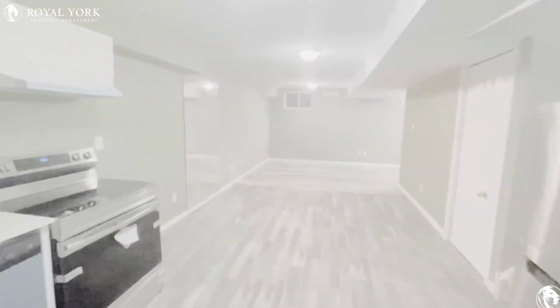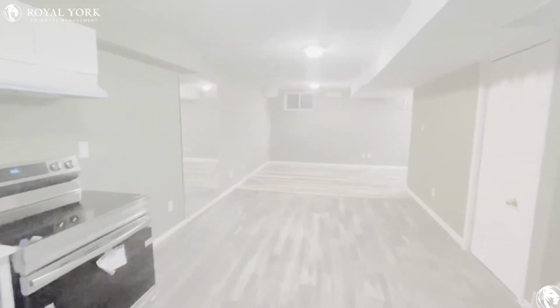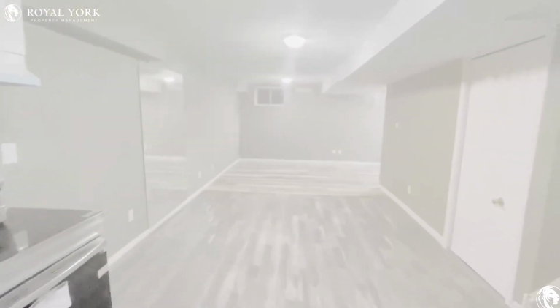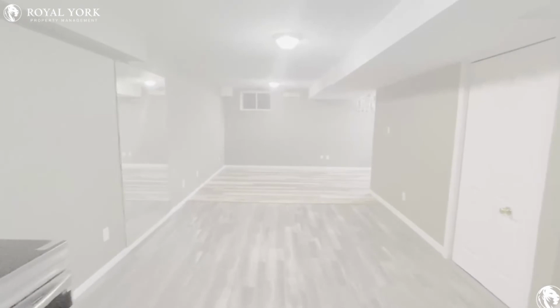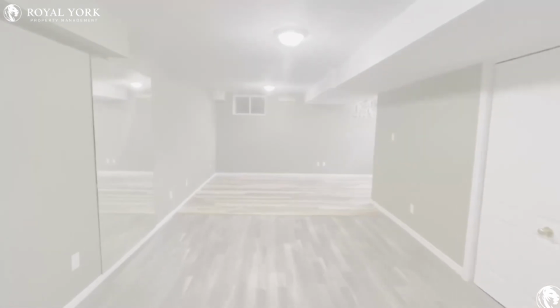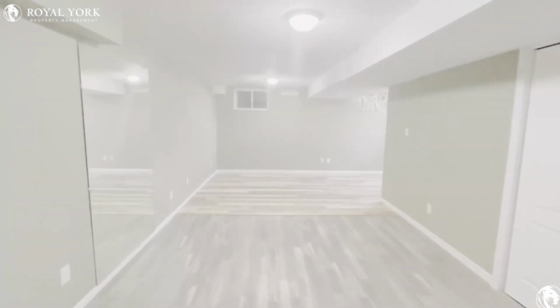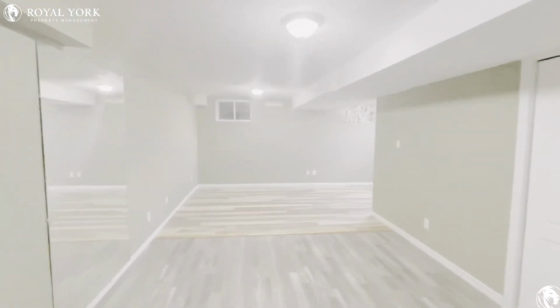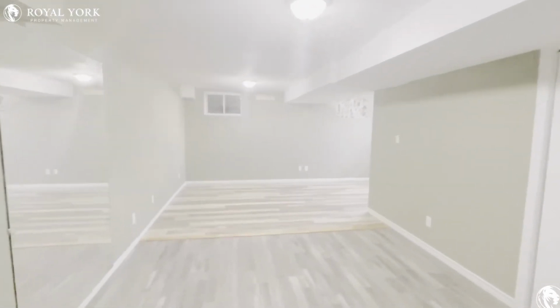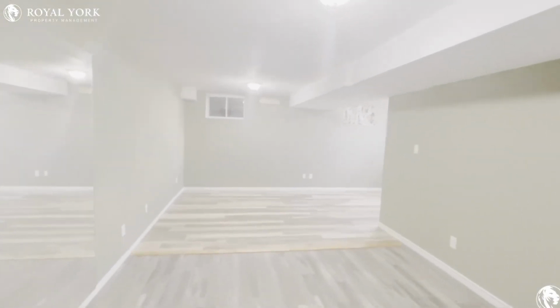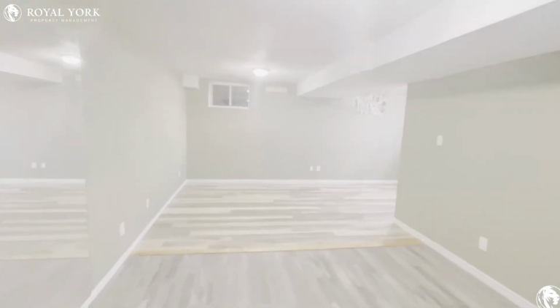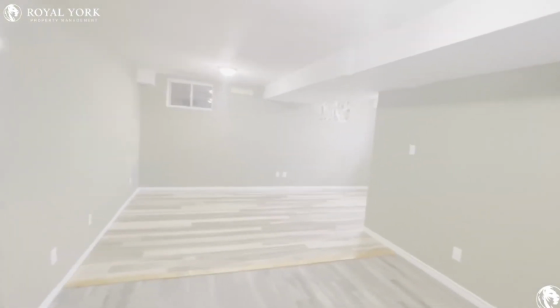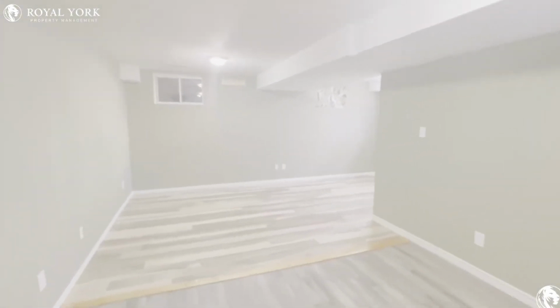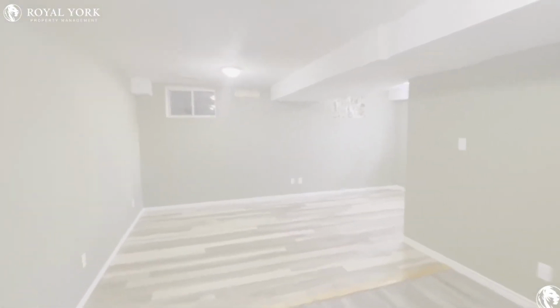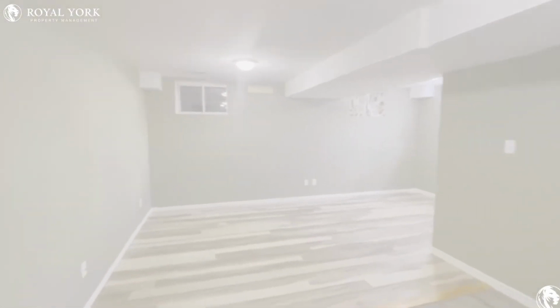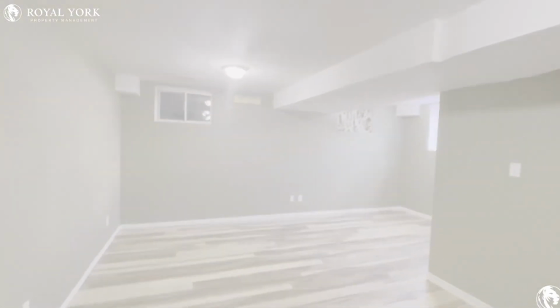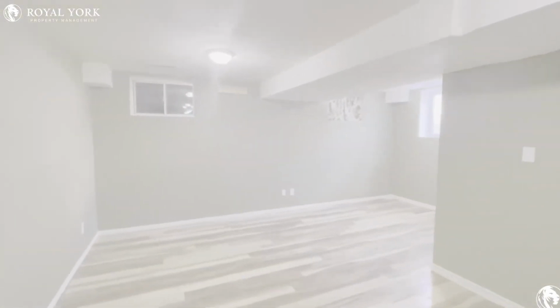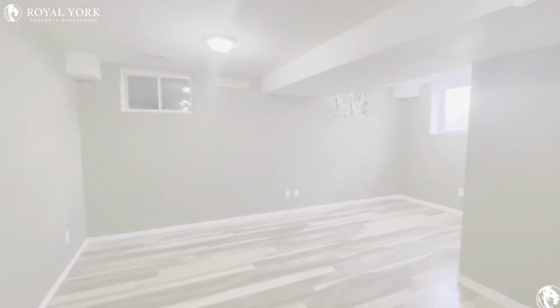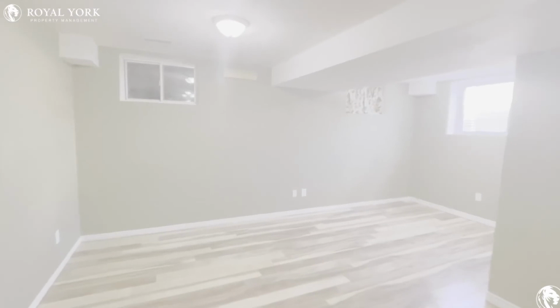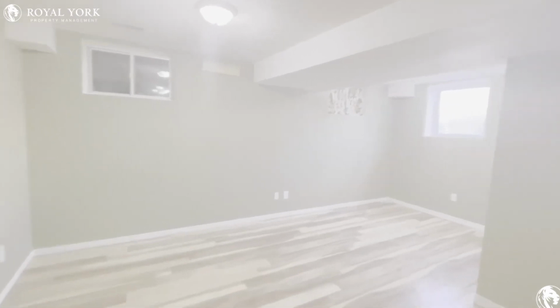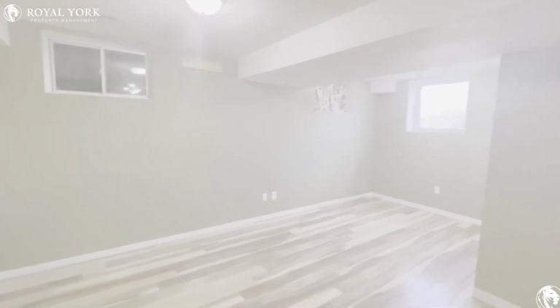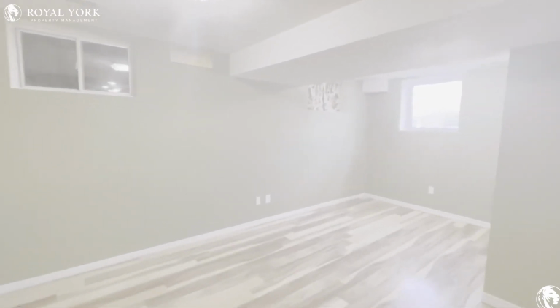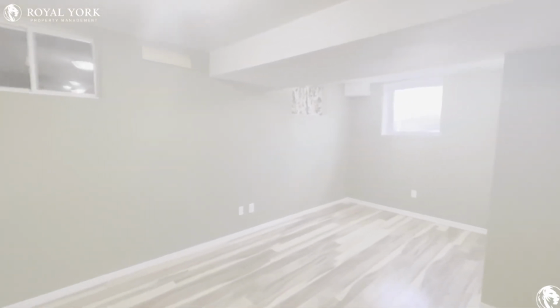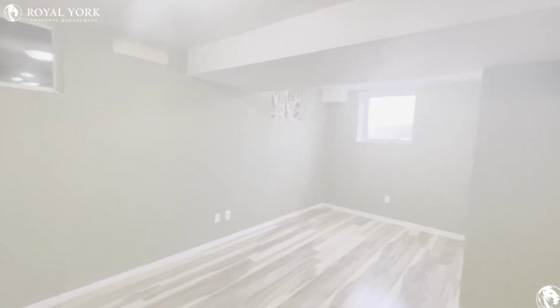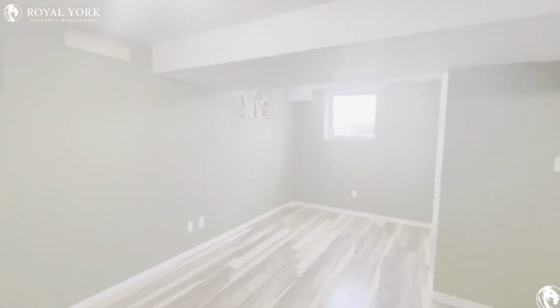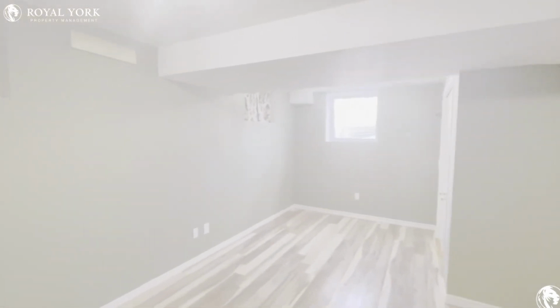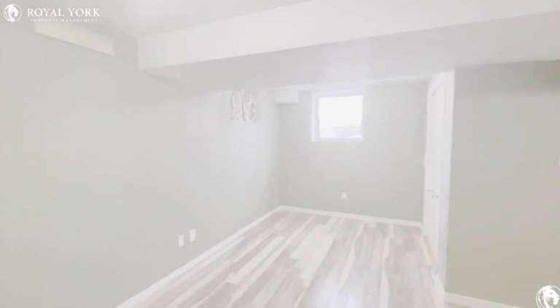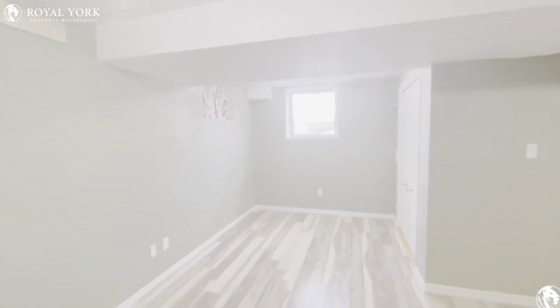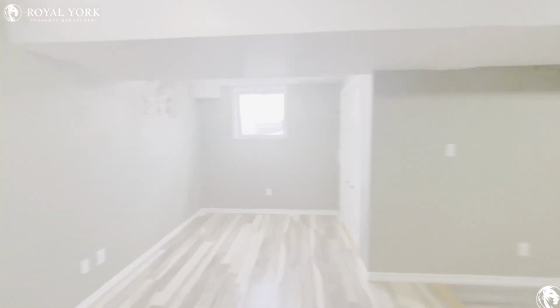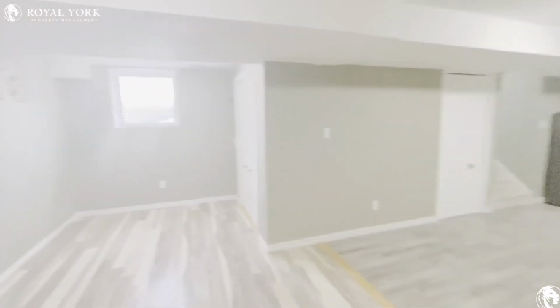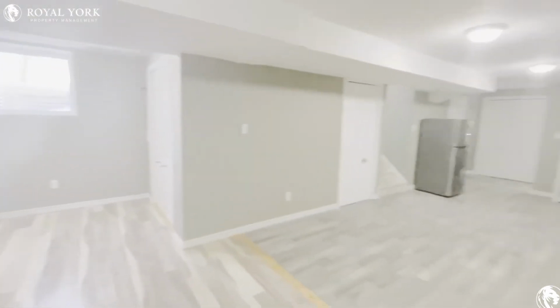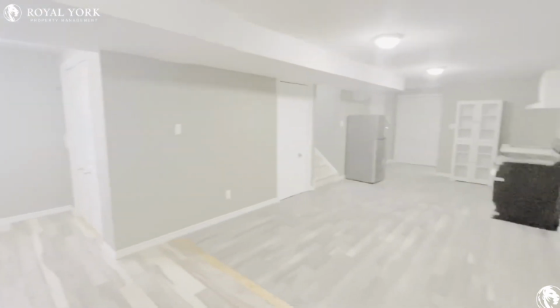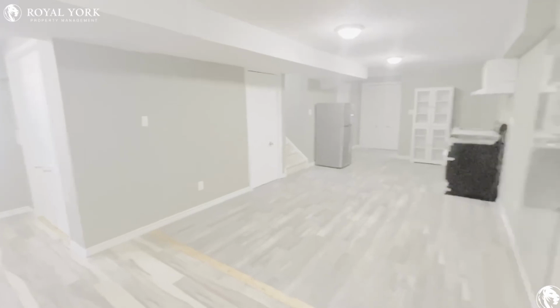If you are interested in taking a look at this property, this basement apartment here in Waterloo, contact Royal York Property Management 24 hours a day, 7 days a week. Thank you.